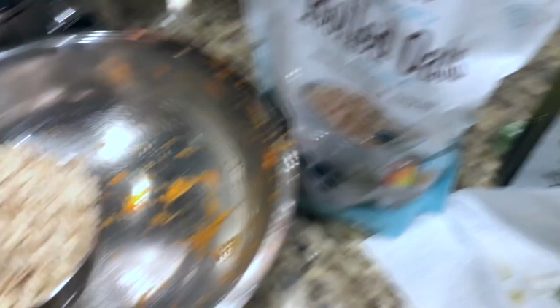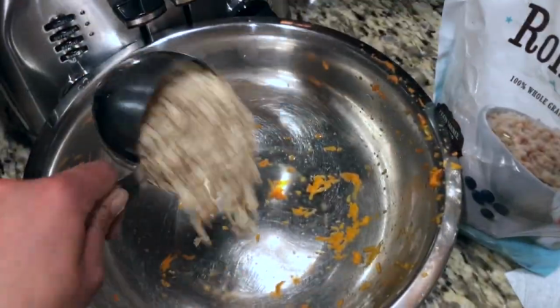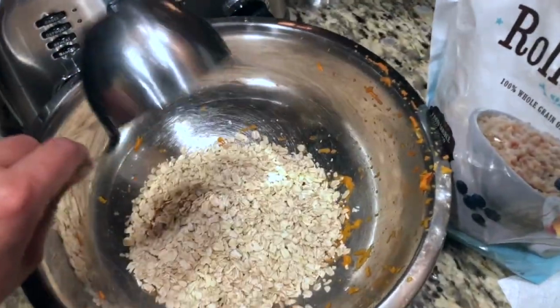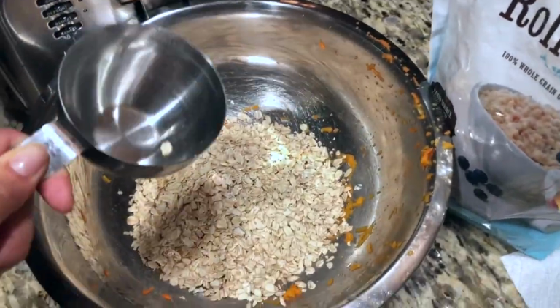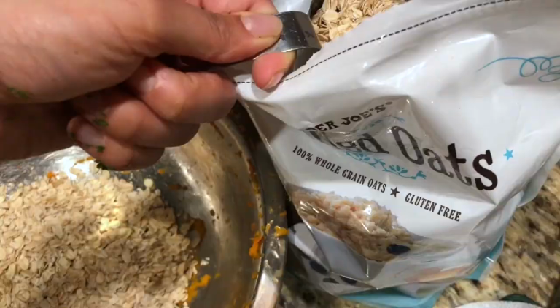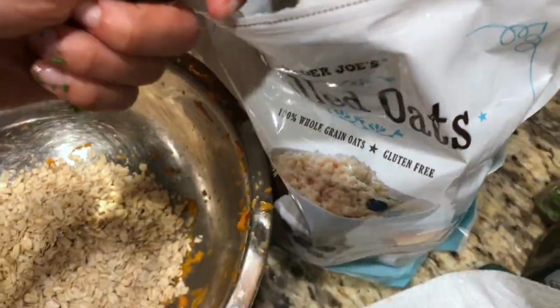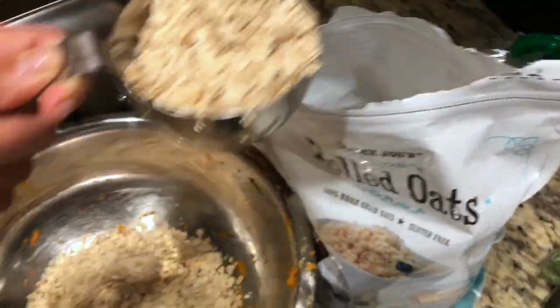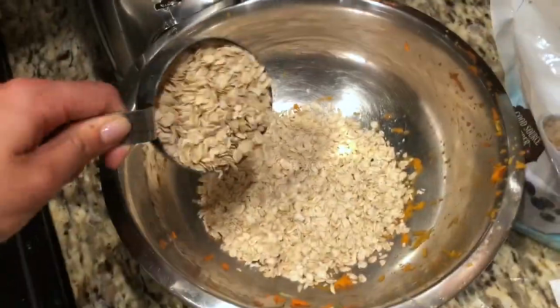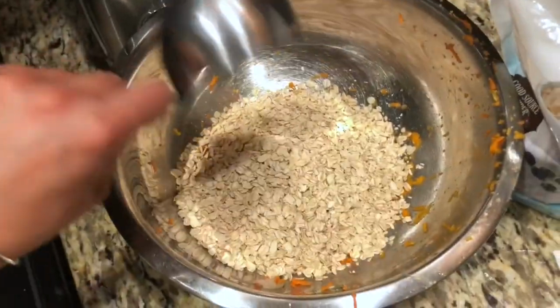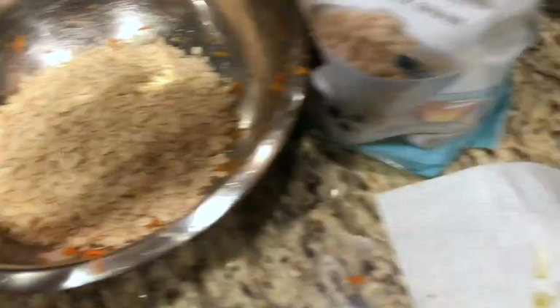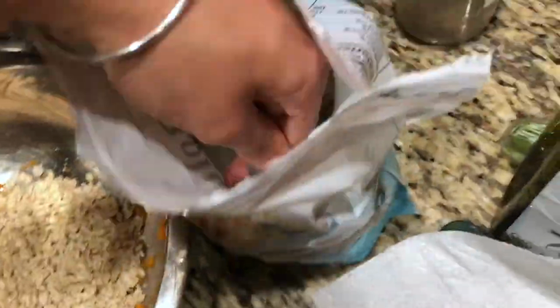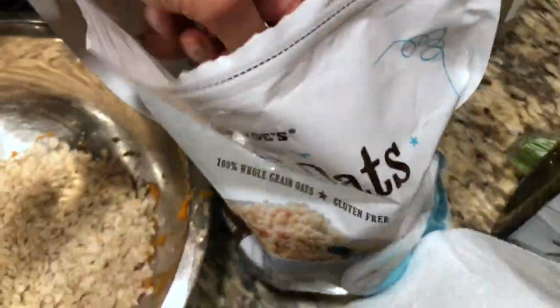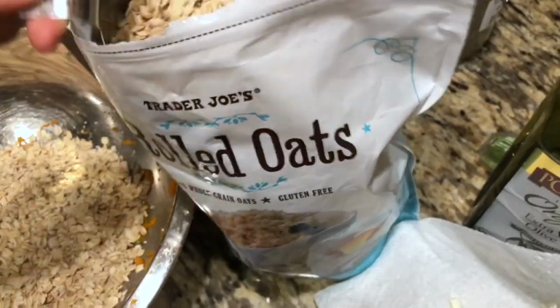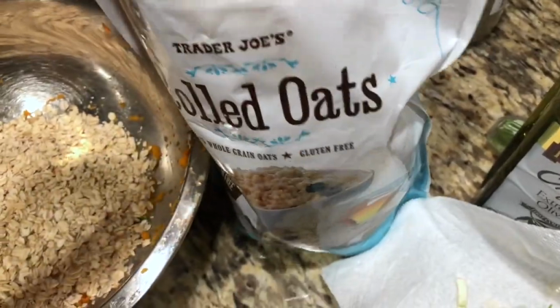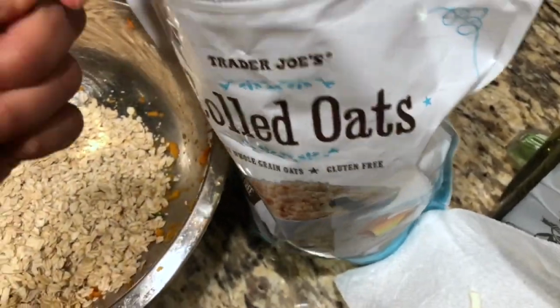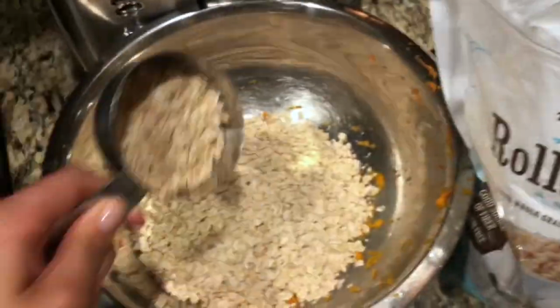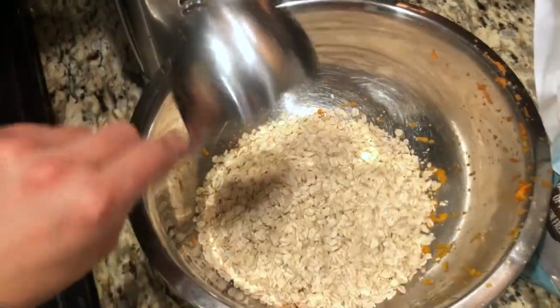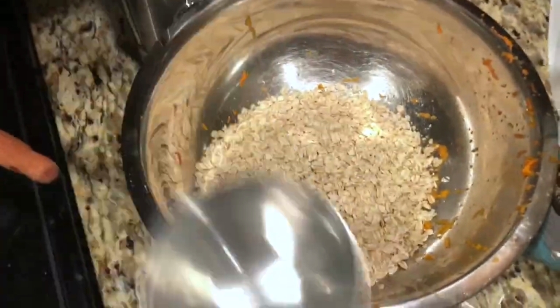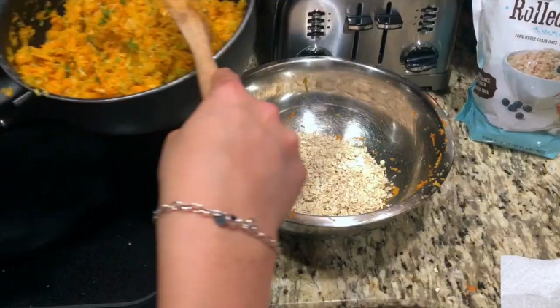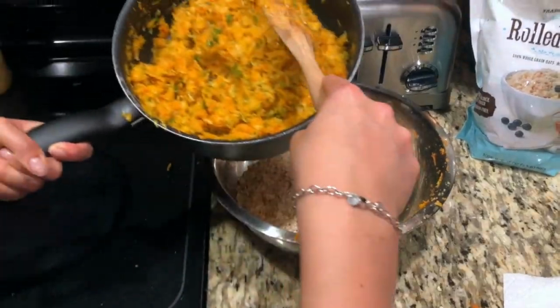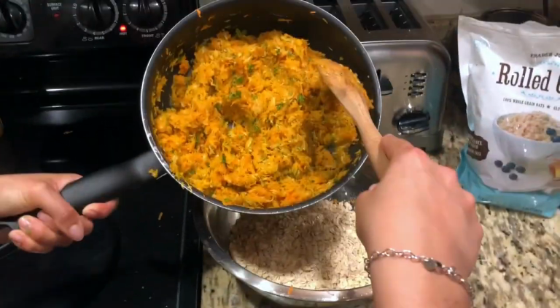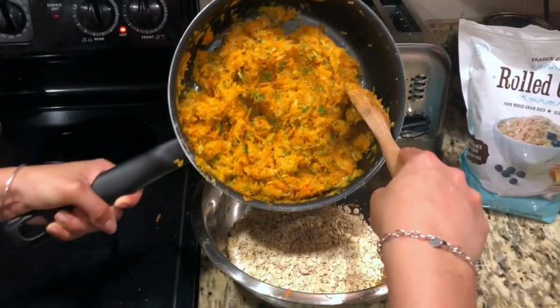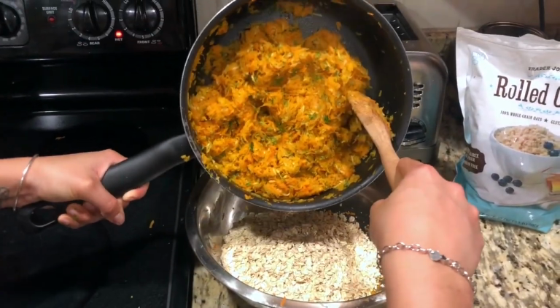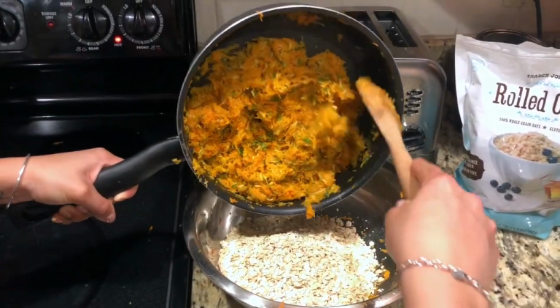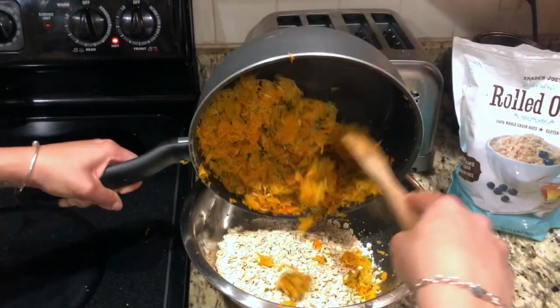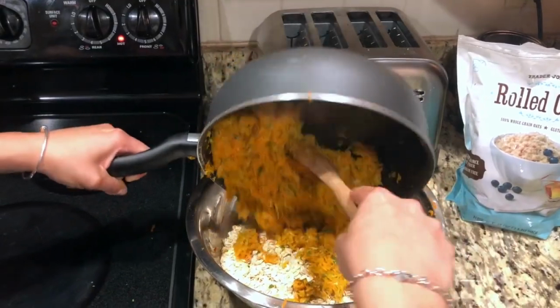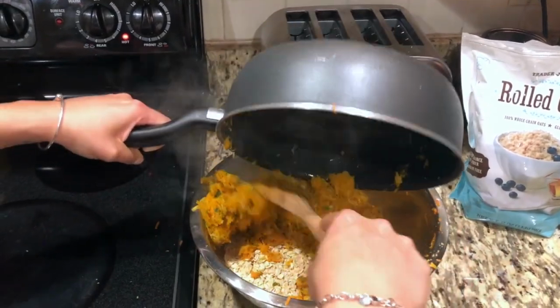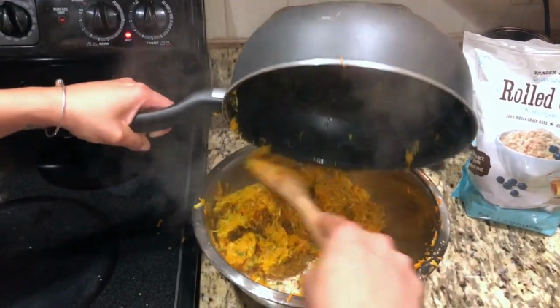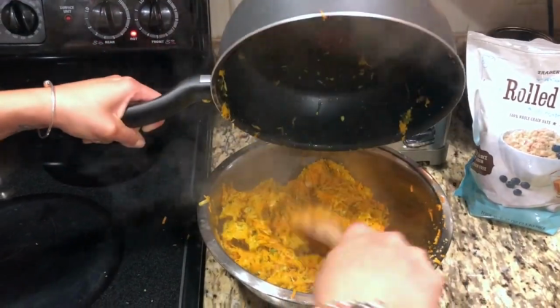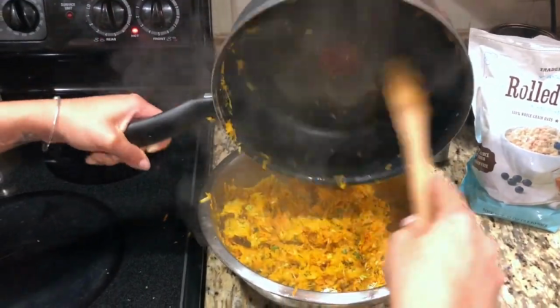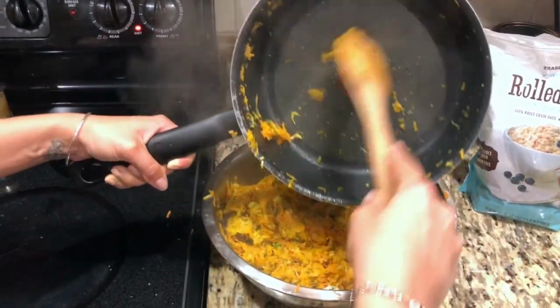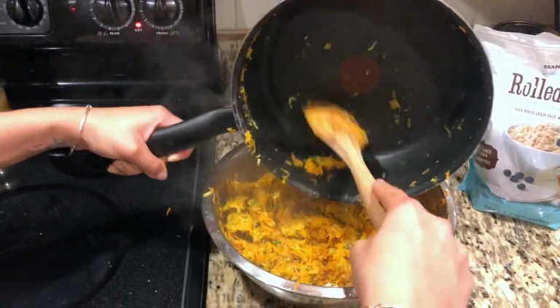While the flax egg is setting, we're gonna add two and a half cups of oats to the bottom of our bowl, and then put our cooked vegetables right back on top of them and just let them sit there for a little bit so that the oats can soften.